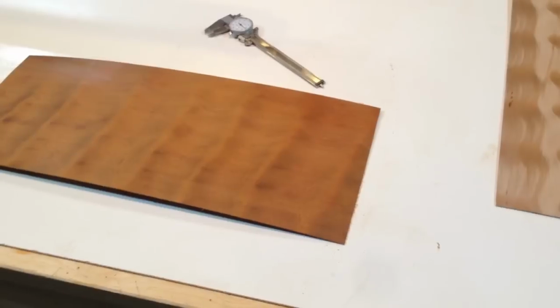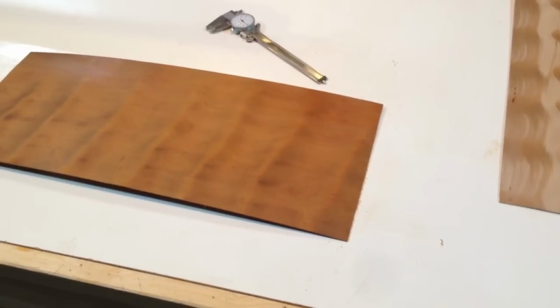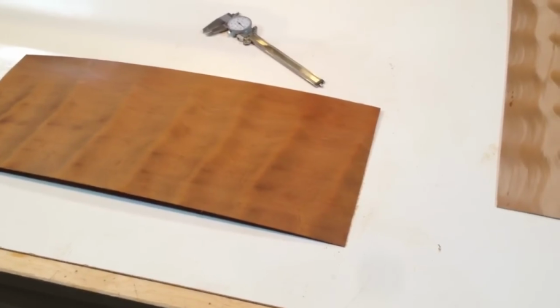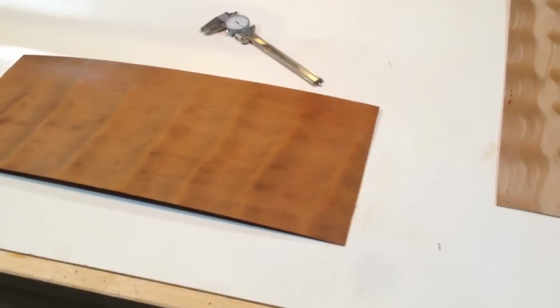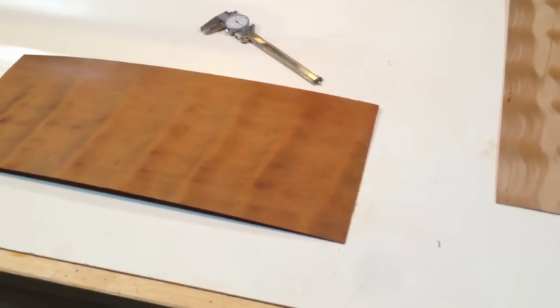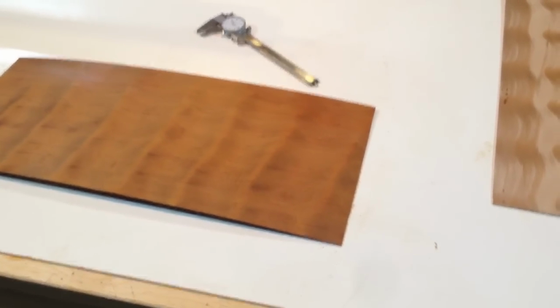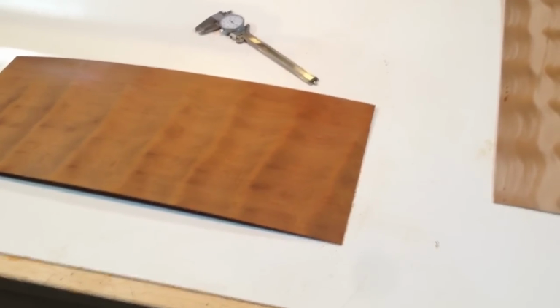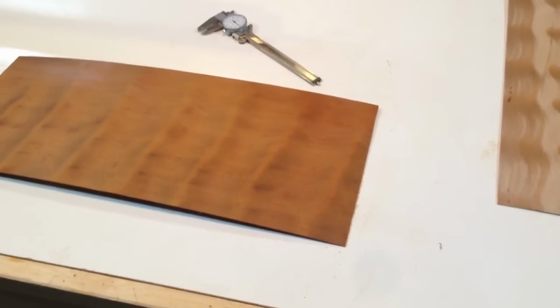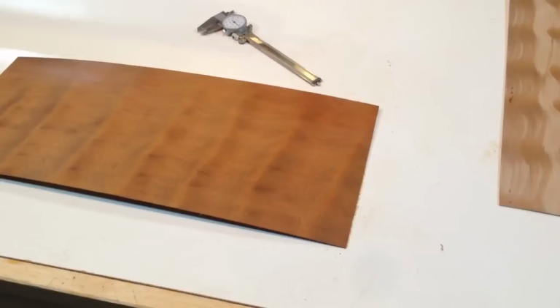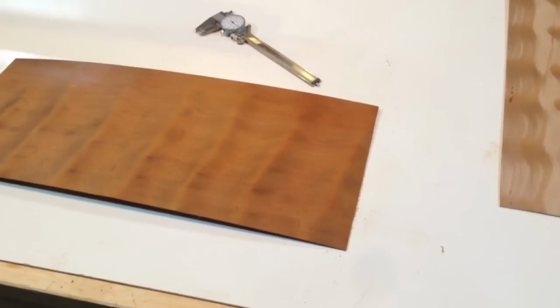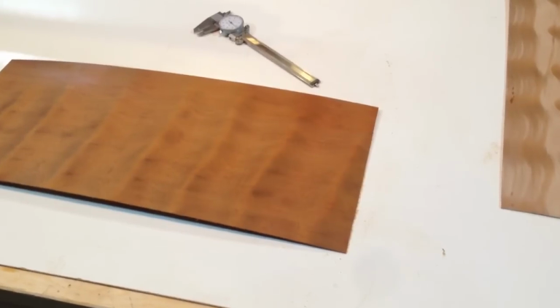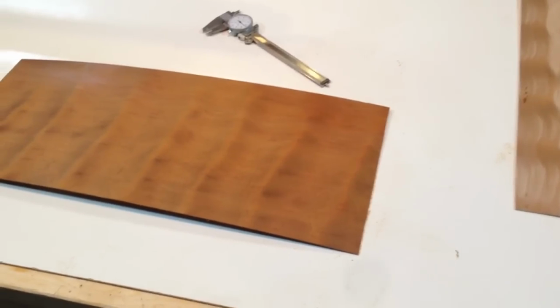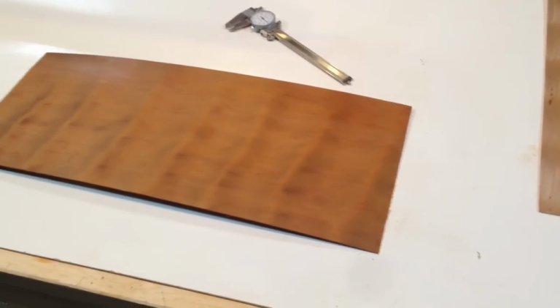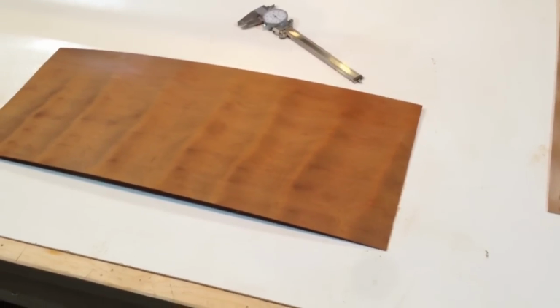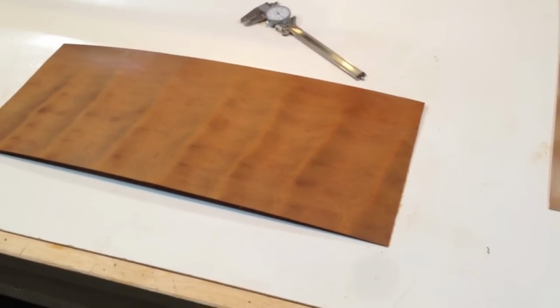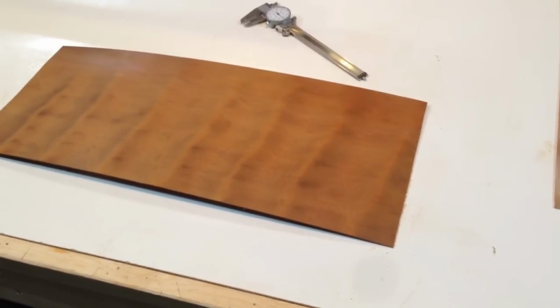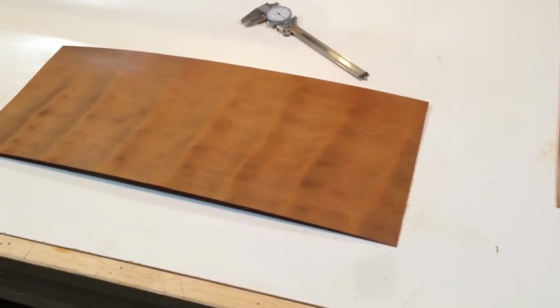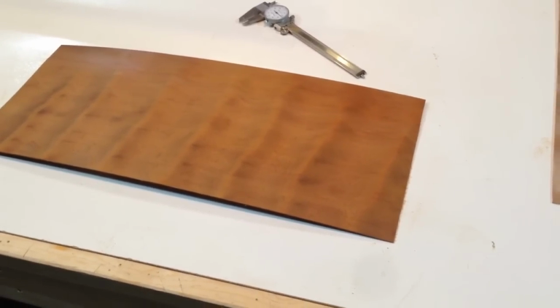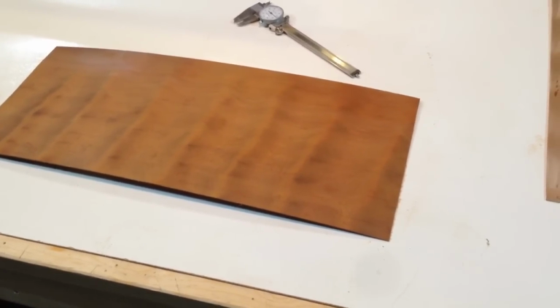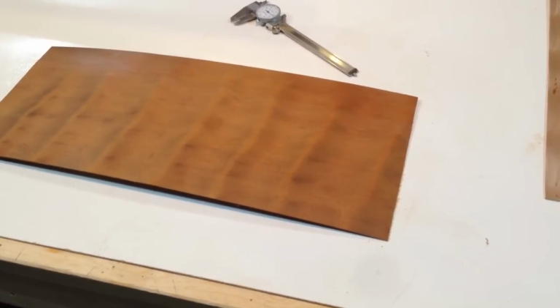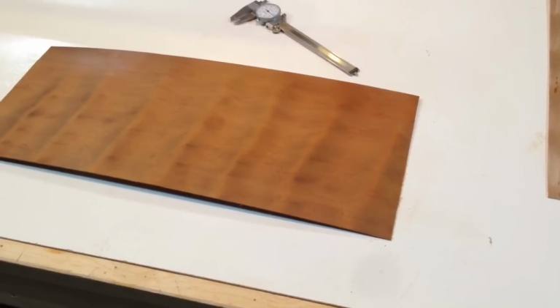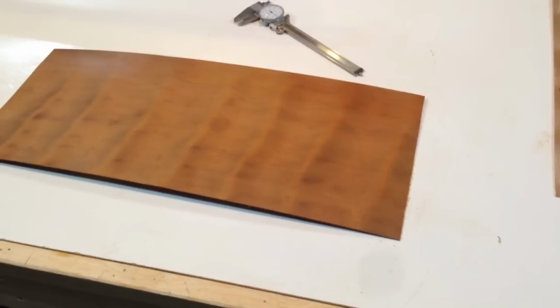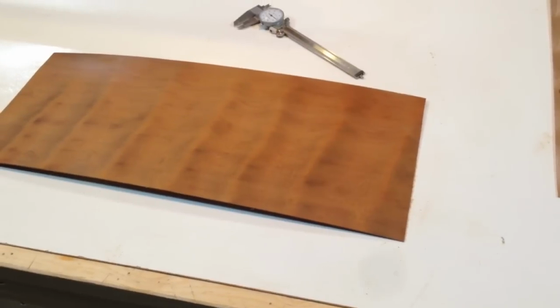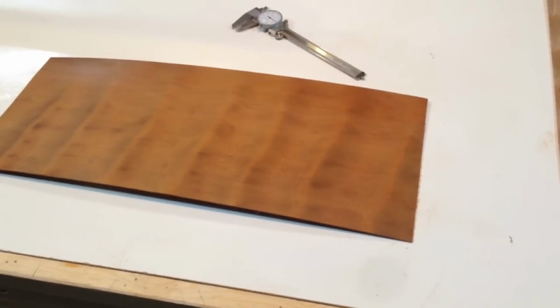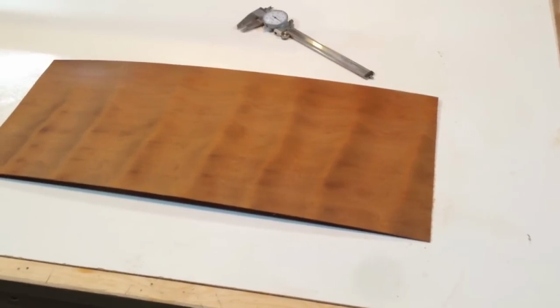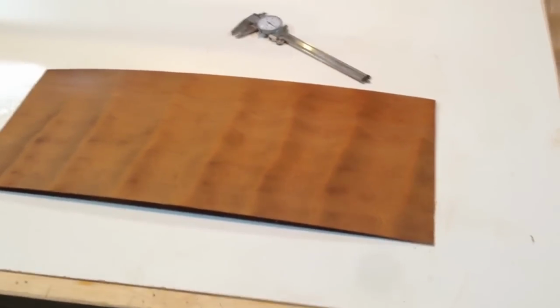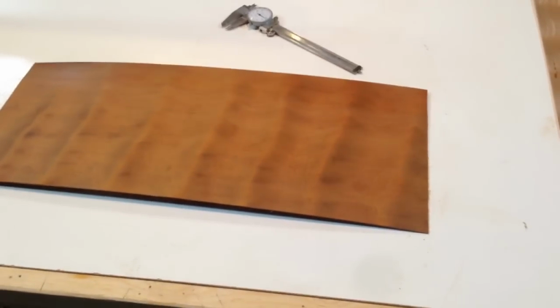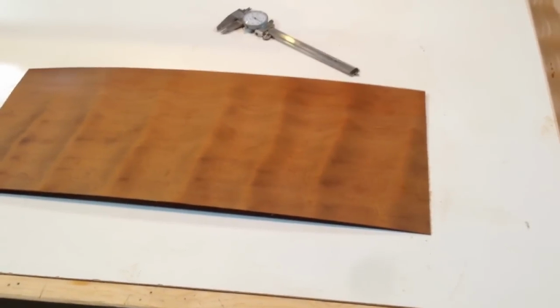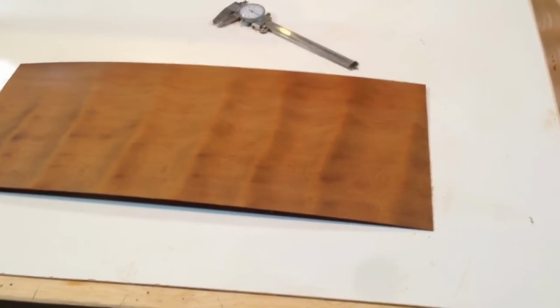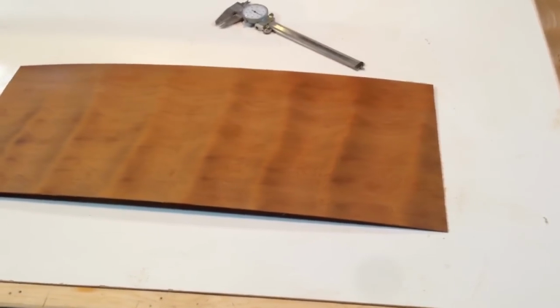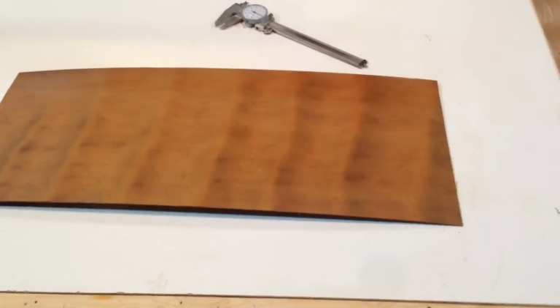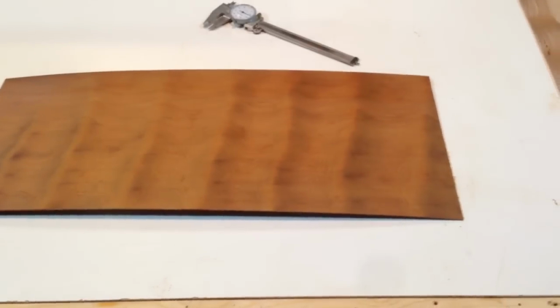I've got a video clip here of Megacurl. Some very thin pieces of ancient kauri were sliced very thin. I polished them up, I spritzed this one with mineral spirits, and you'll see the Megacurl grain.